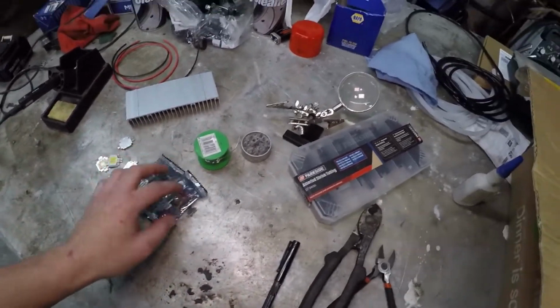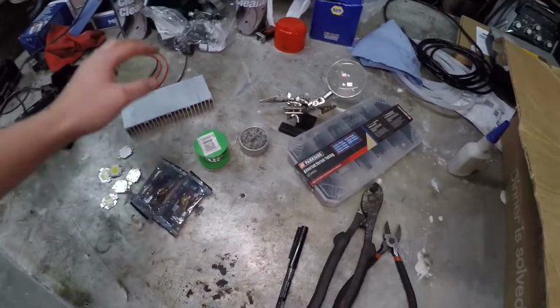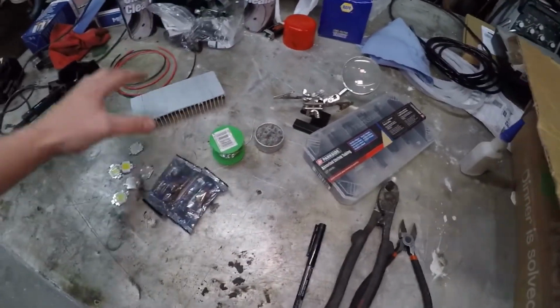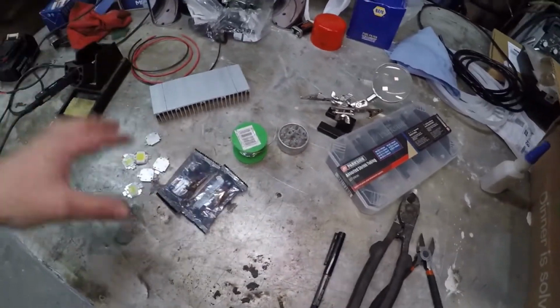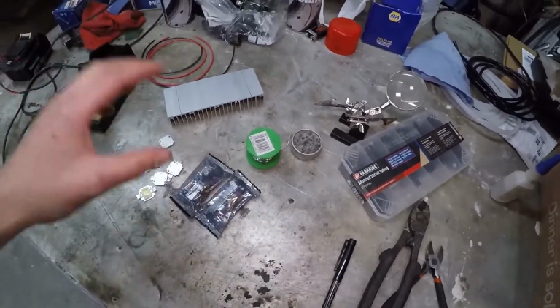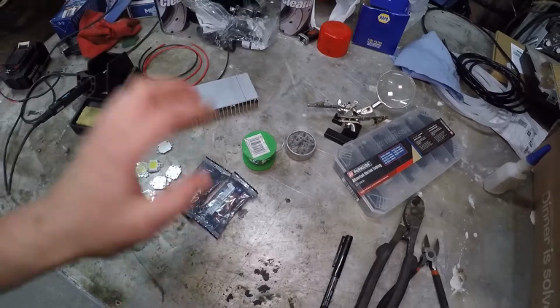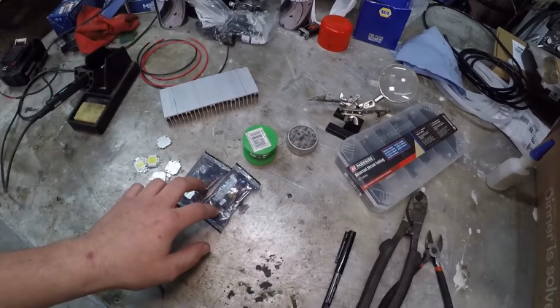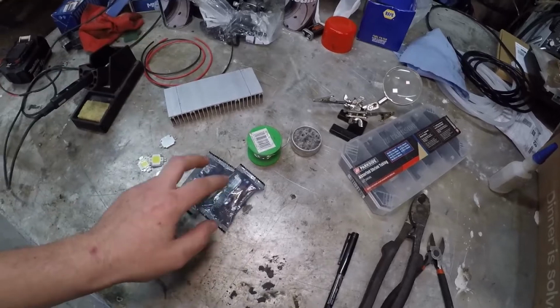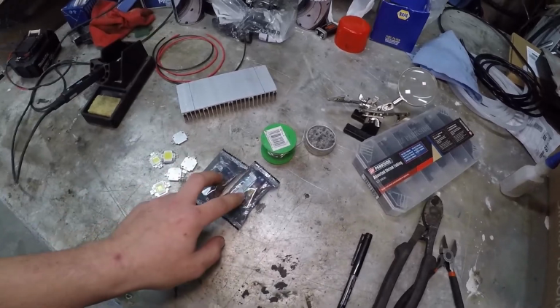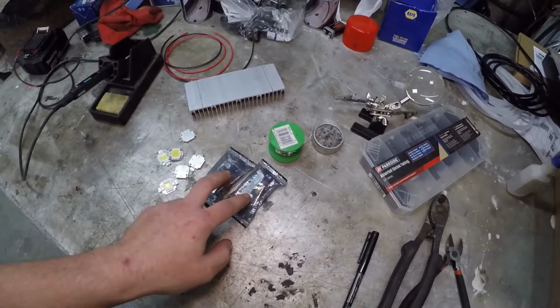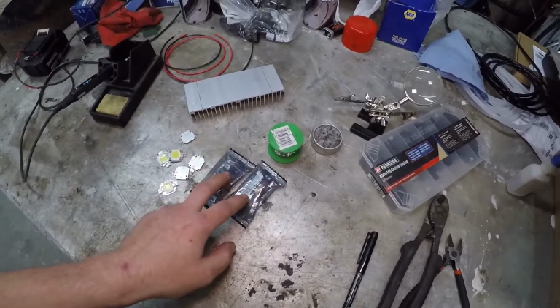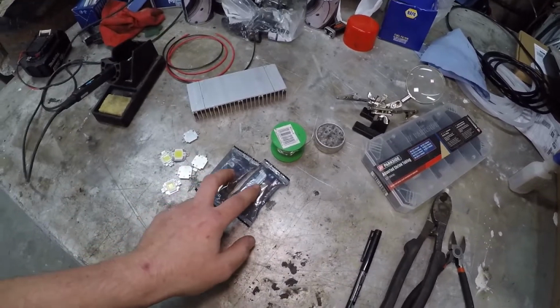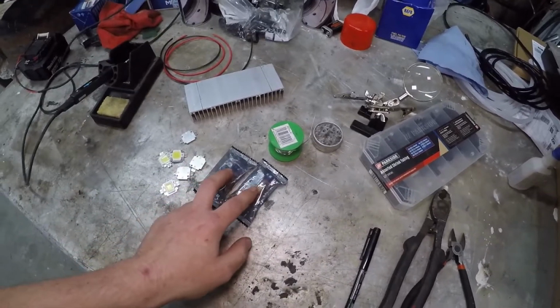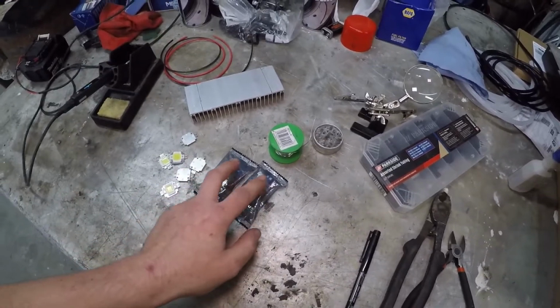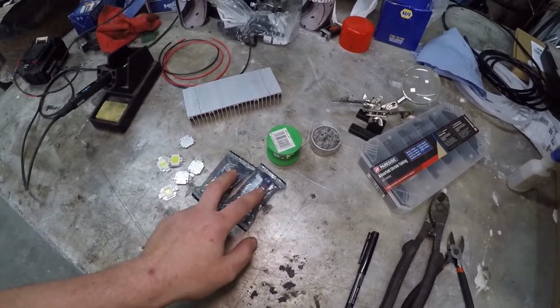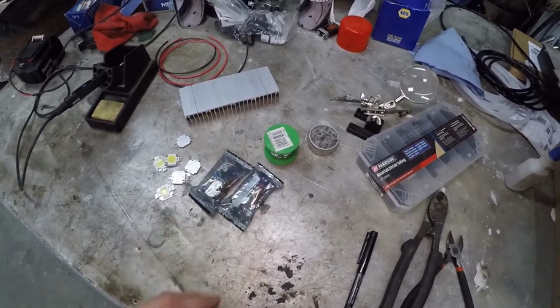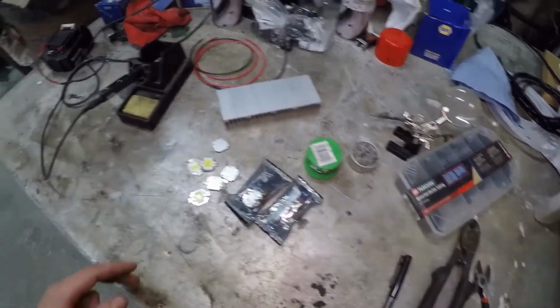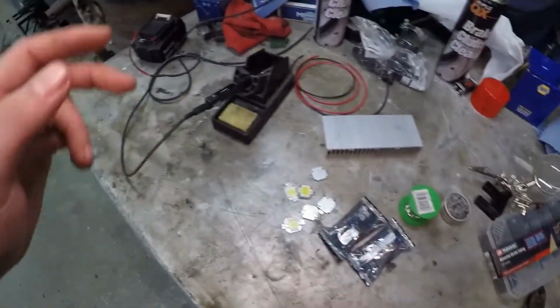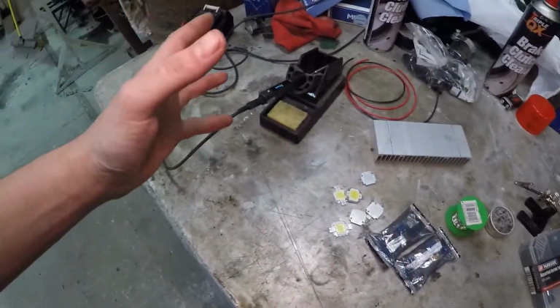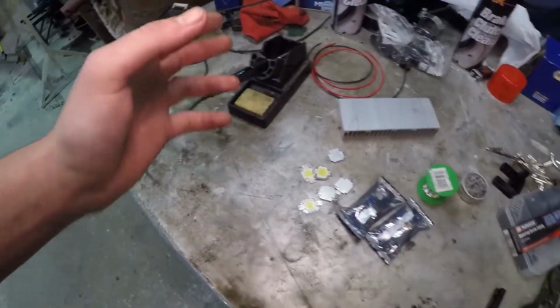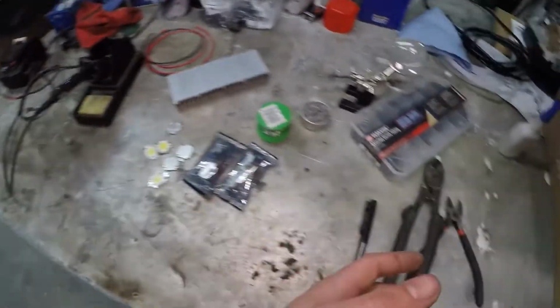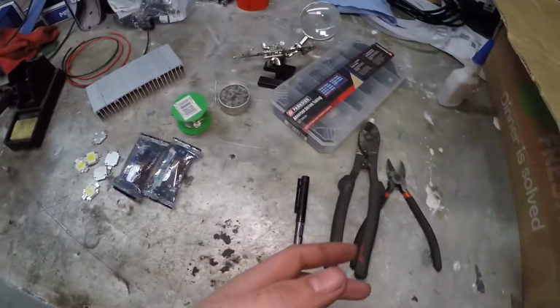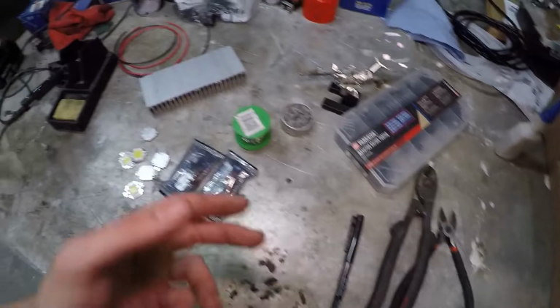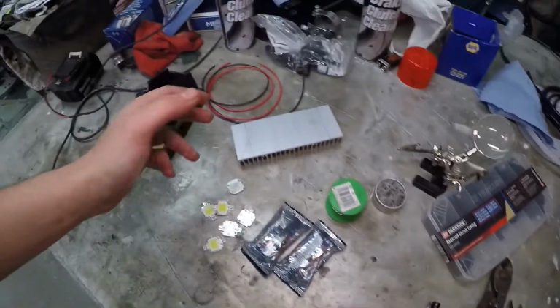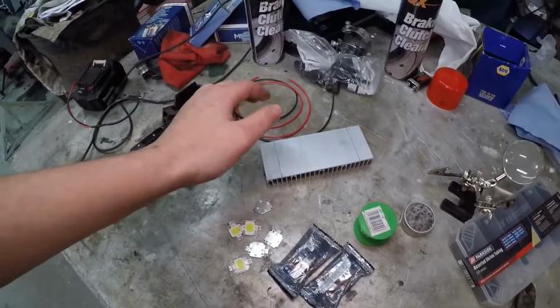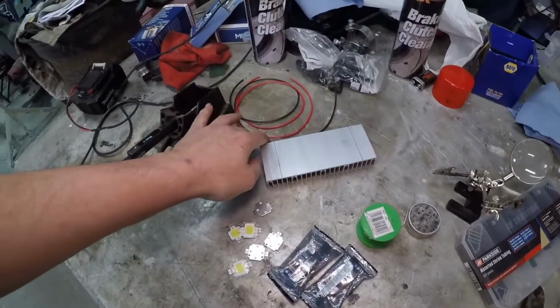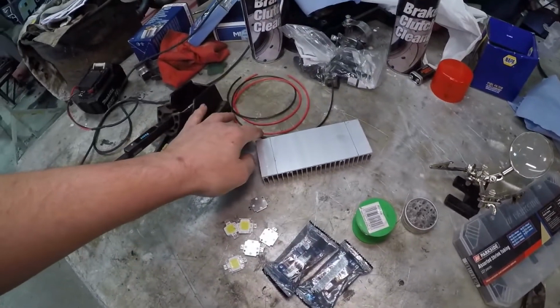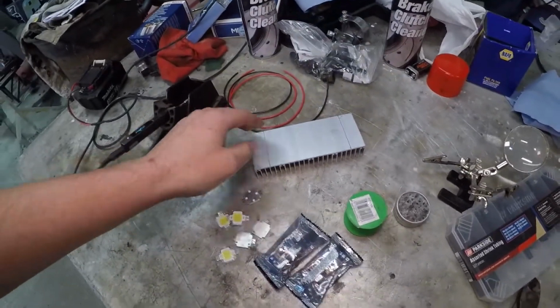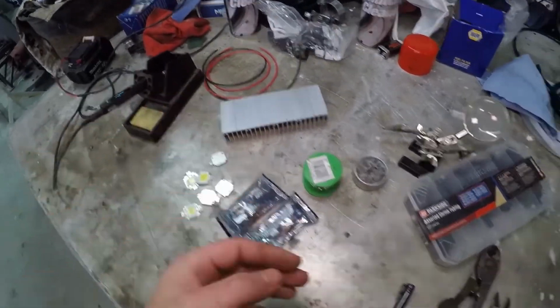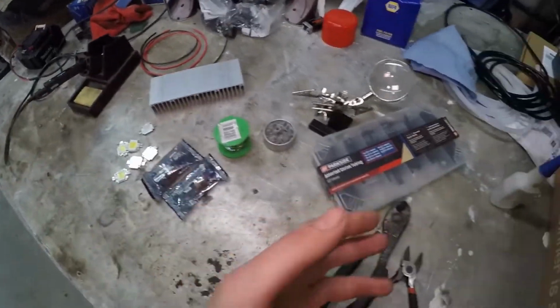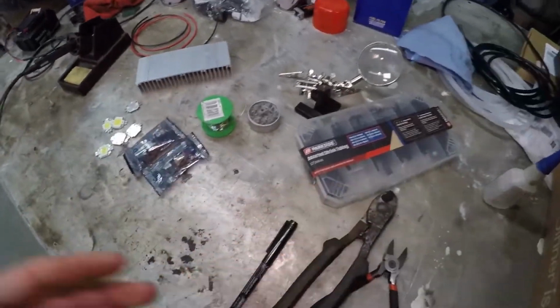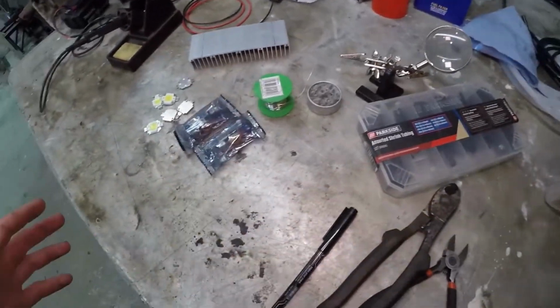So to summarise what you need: a heat sink, LEDs, a buck regulator or resistor, soldering equipment, cutting equipment, a bit of cable, some heat shrink, and that kind of stuff.